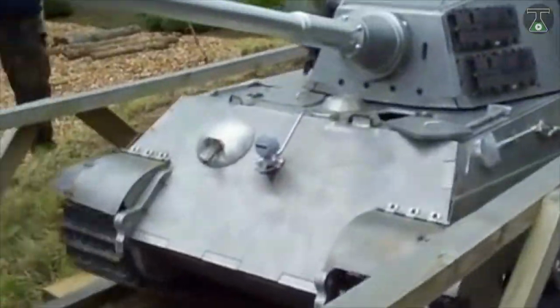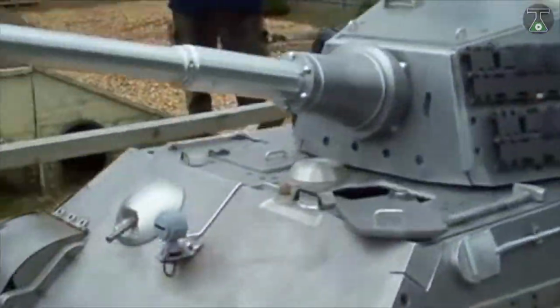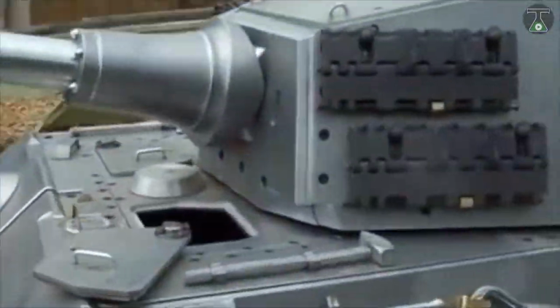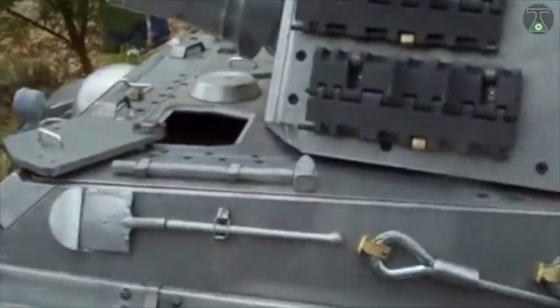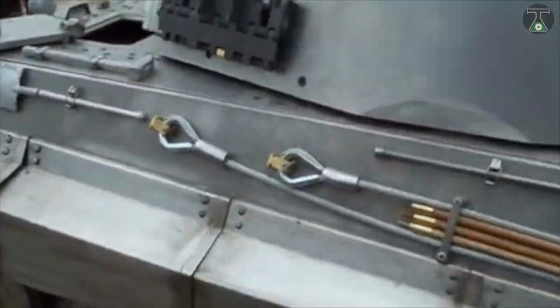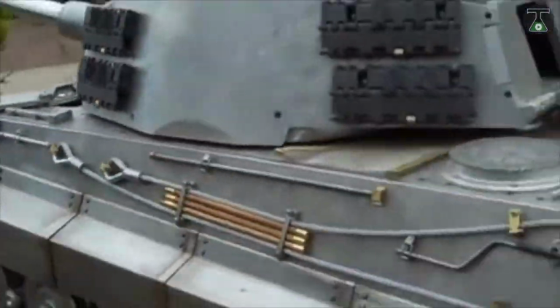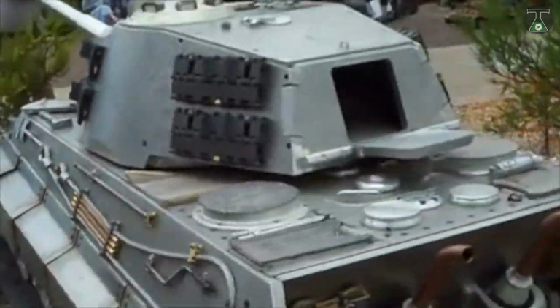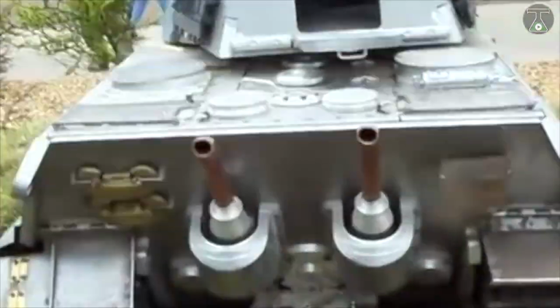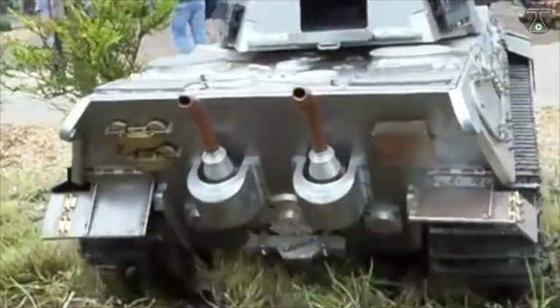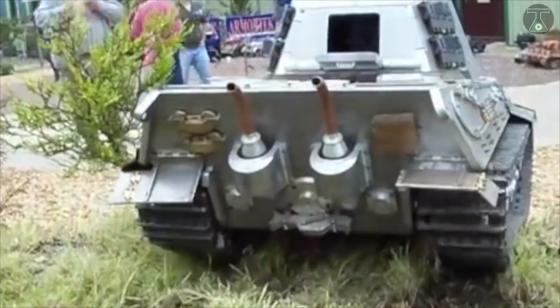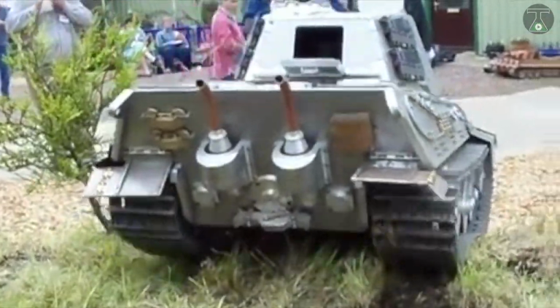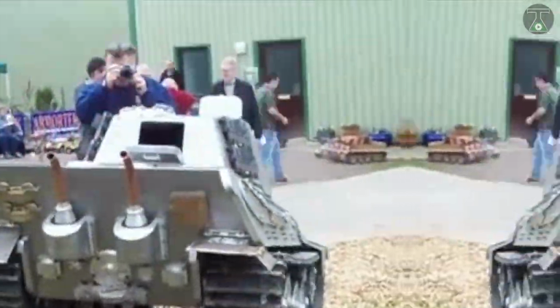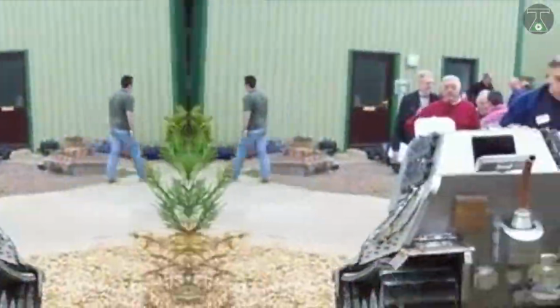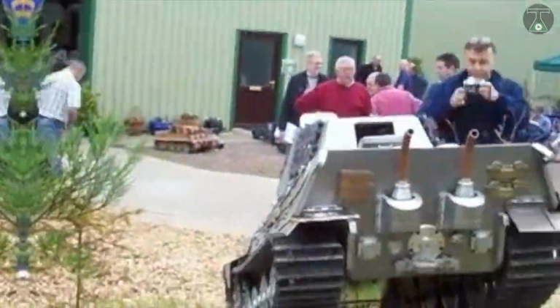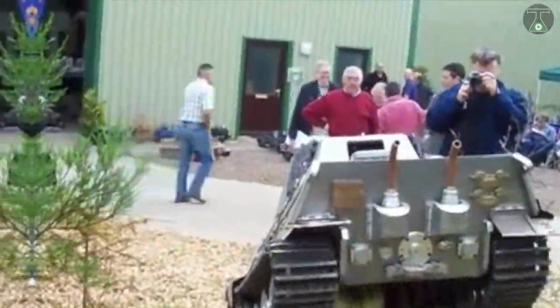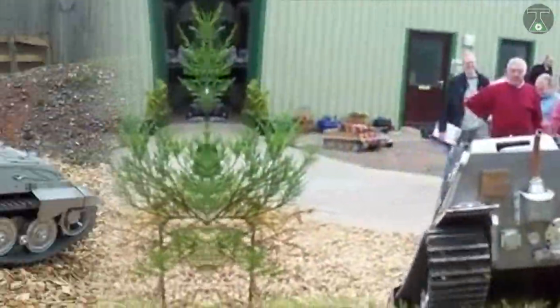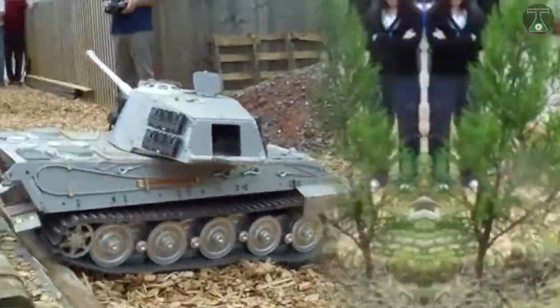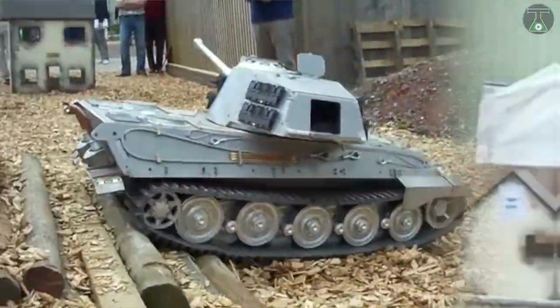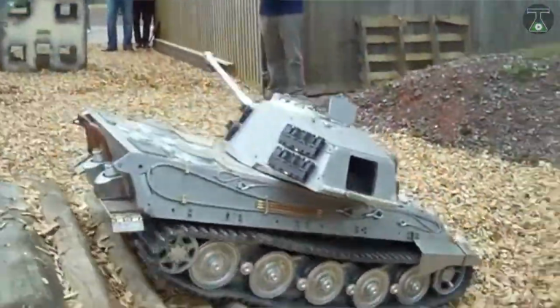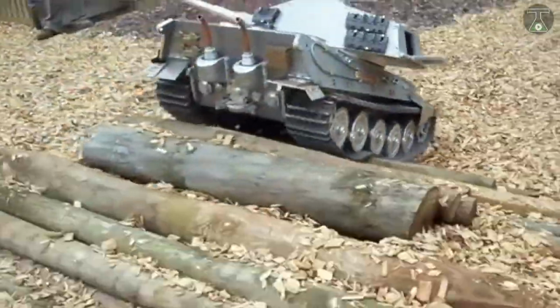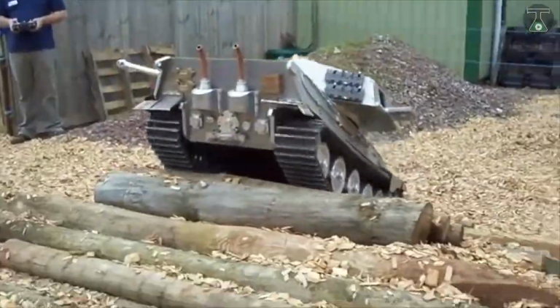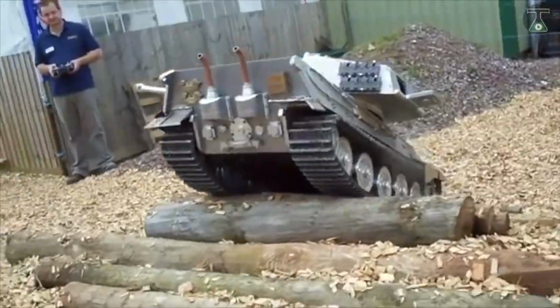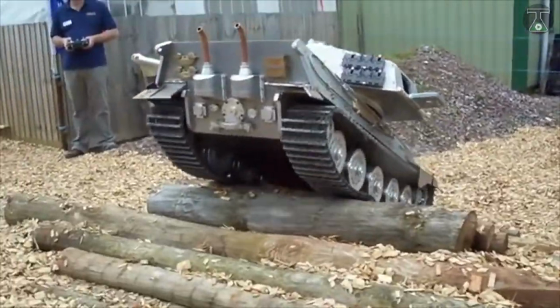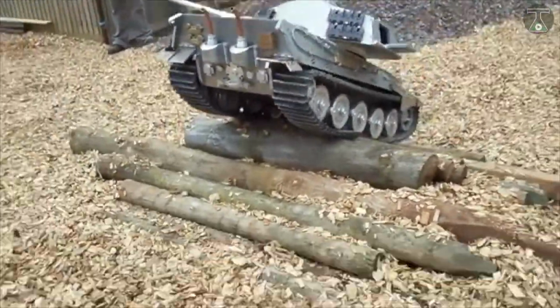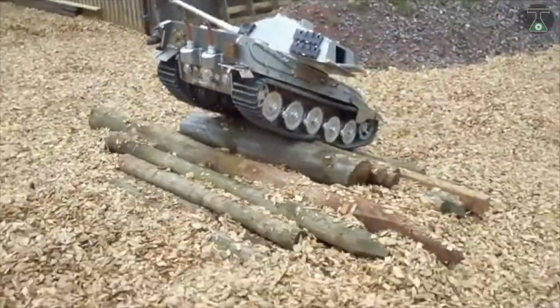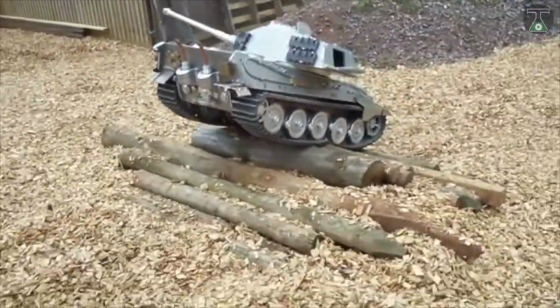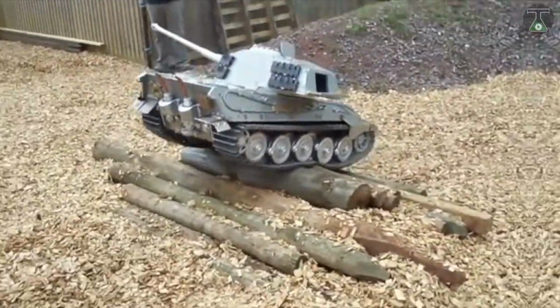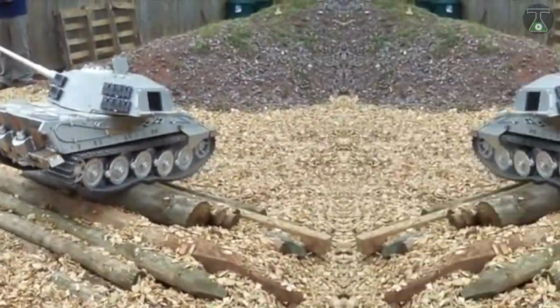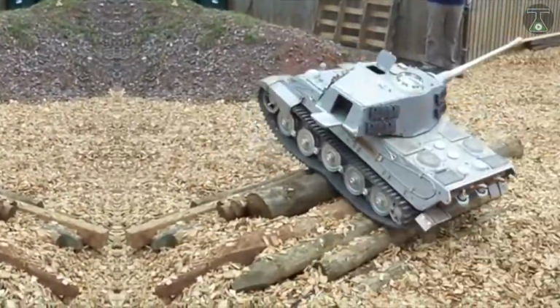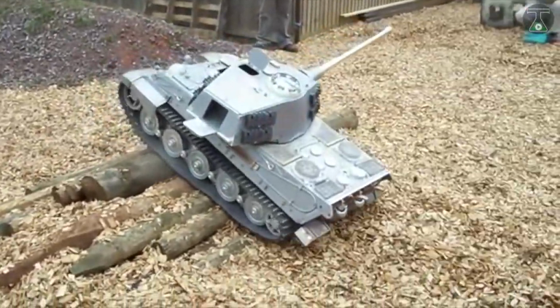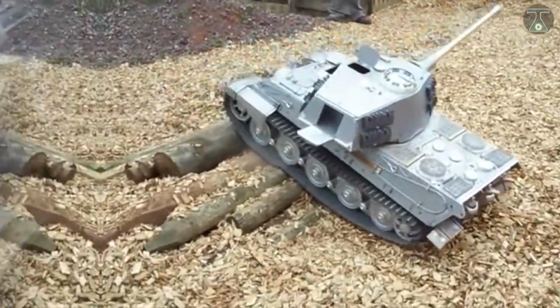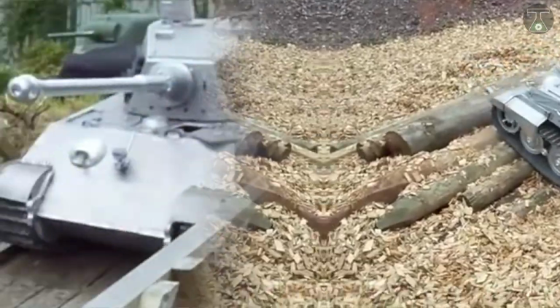Customers can get these tanks assembled or have fun putting them together themselves. You will also get to choose the paint color for your vehicle. This assembly work does take a few weeks to complete. However, at the end, all the hard work pays off with a beautiful finished product.